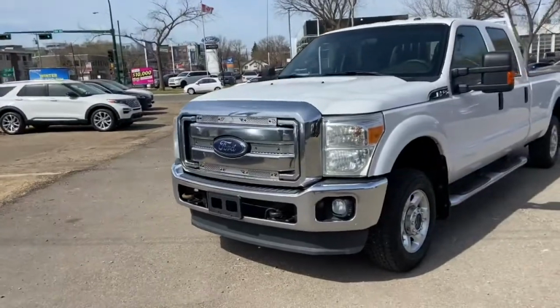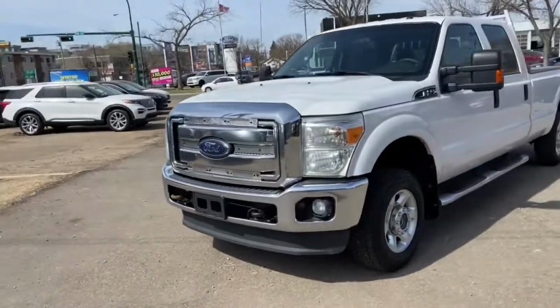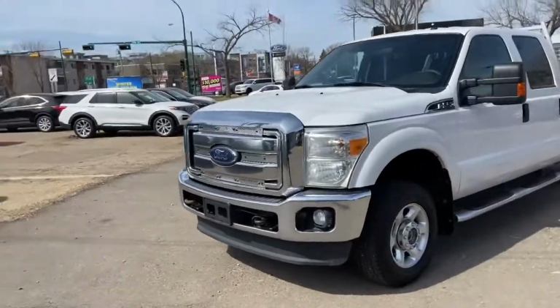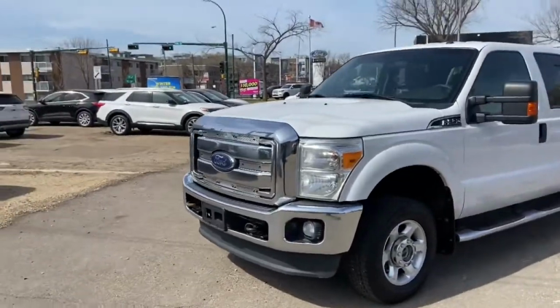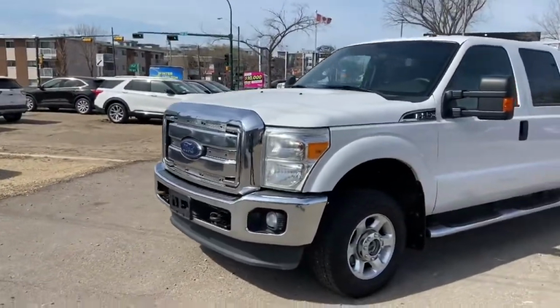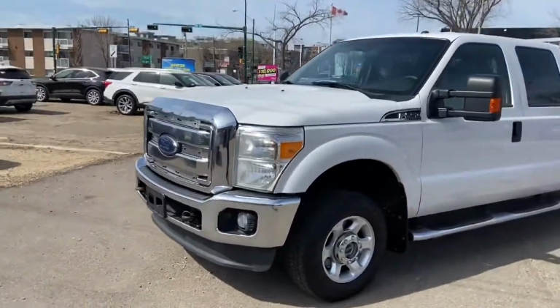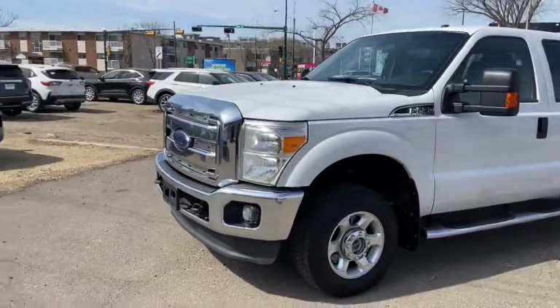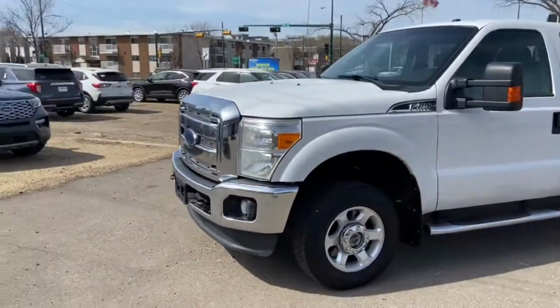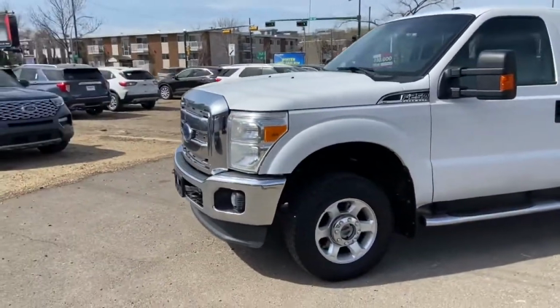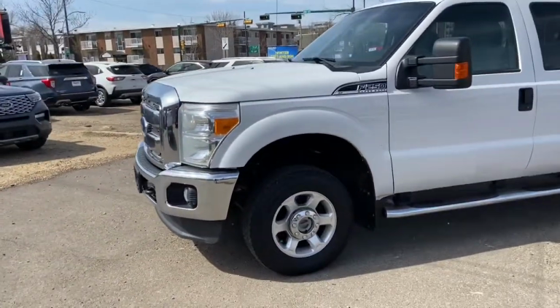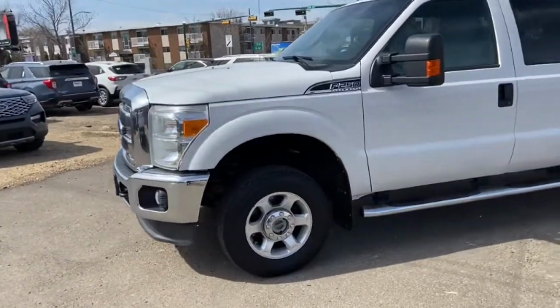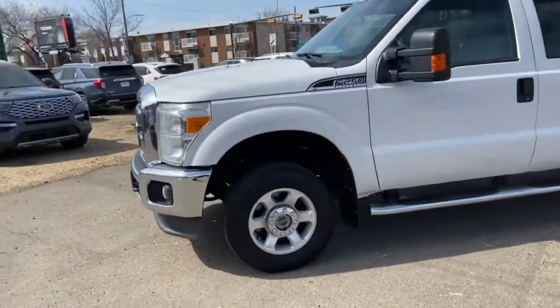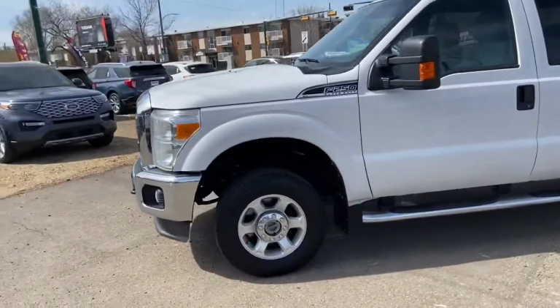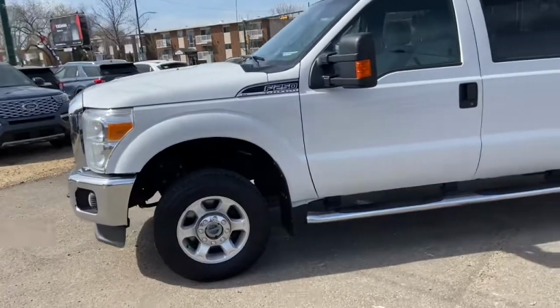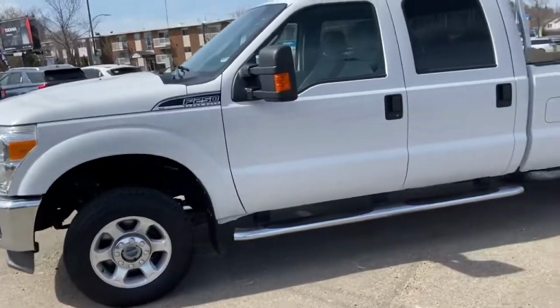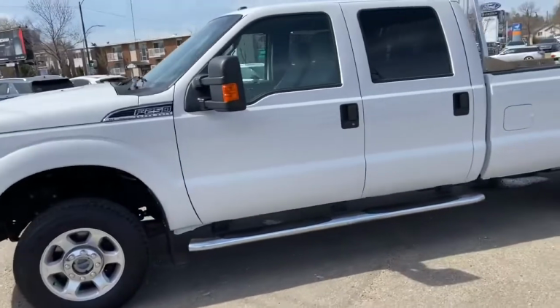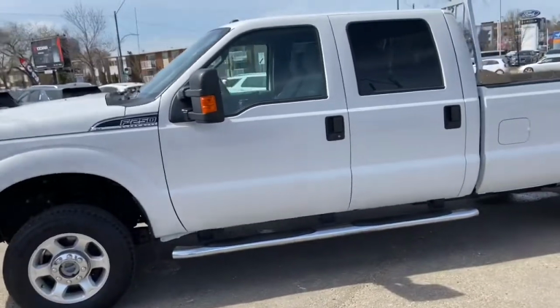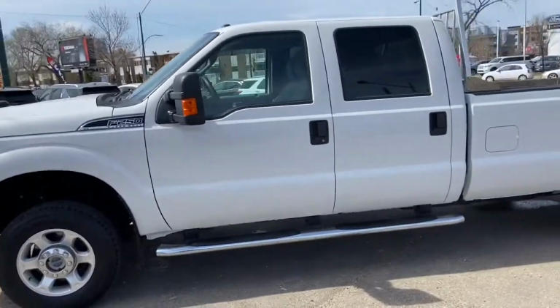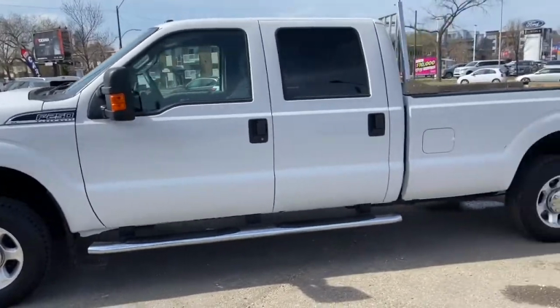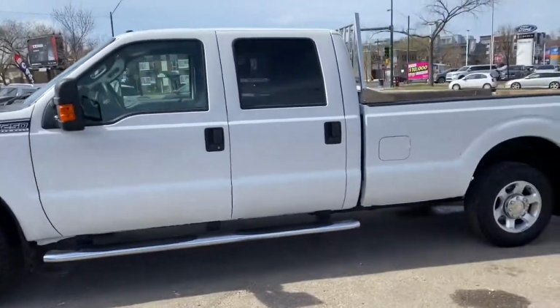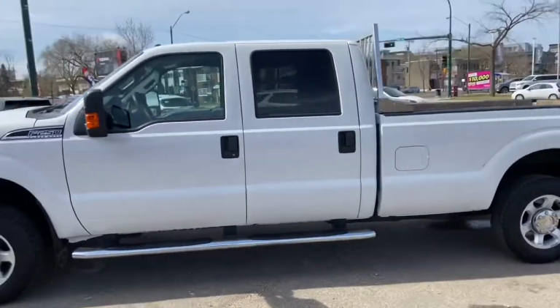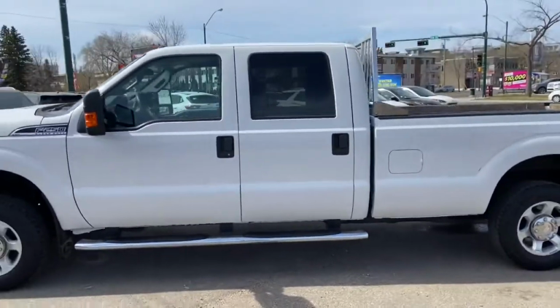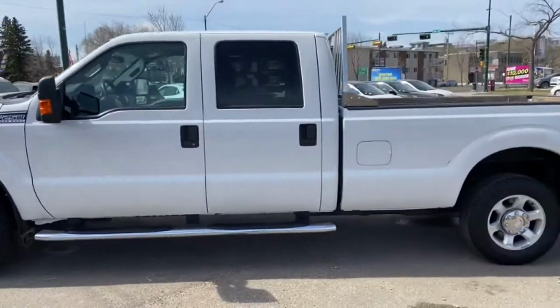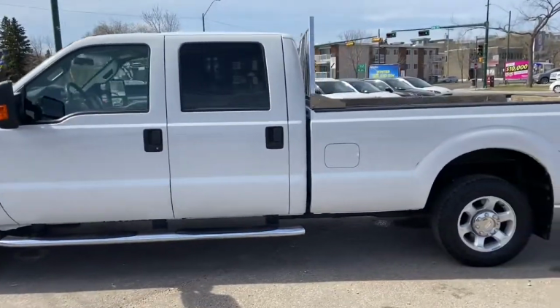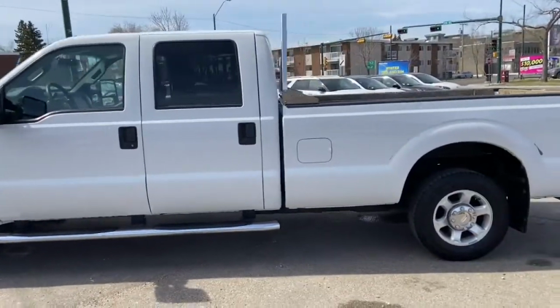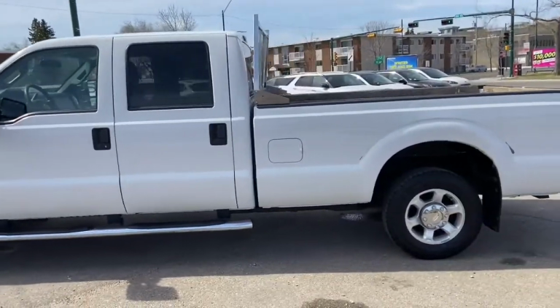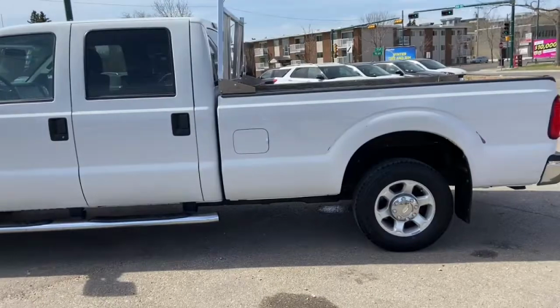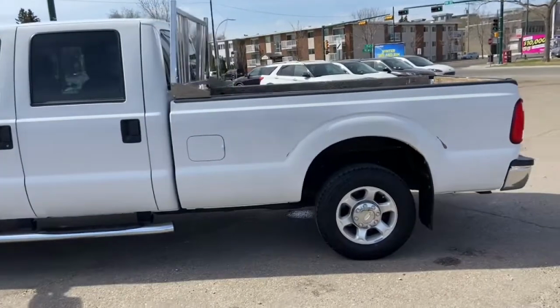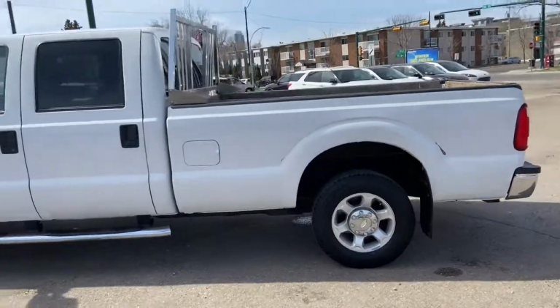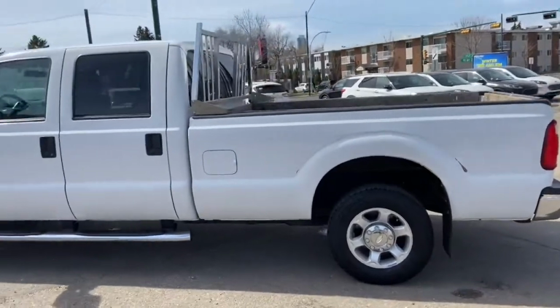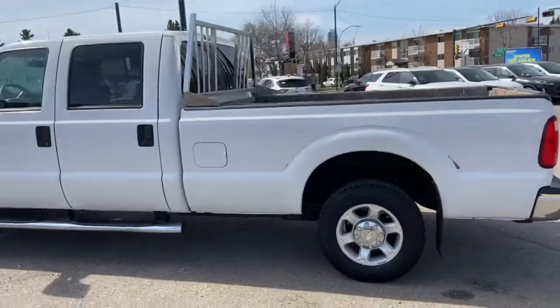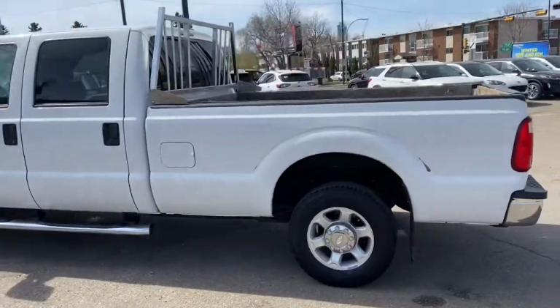On this truck you have halogen headlights with fog lamps as well as front tow hooks. We have alloy wheels as well as running boards. It seats a total of six passengers with three in the front and three in the back. The back does come with keyless entry.